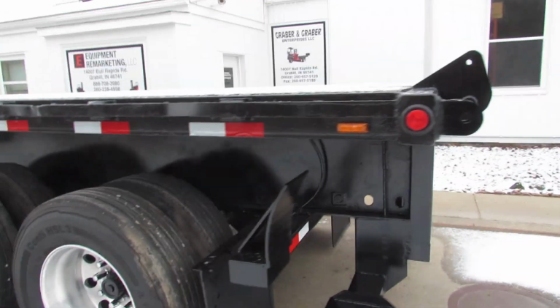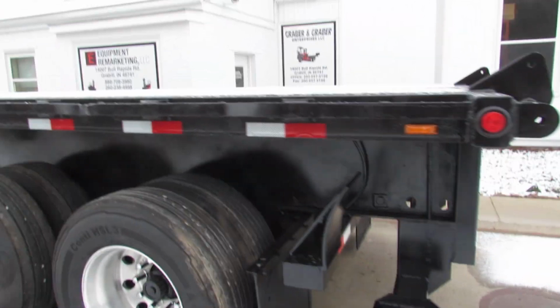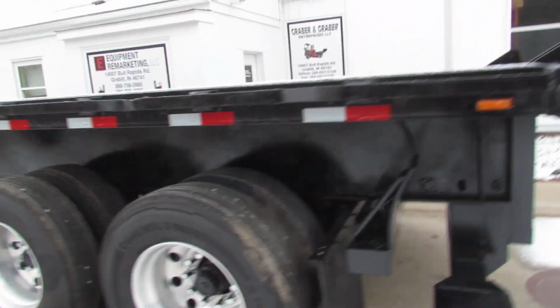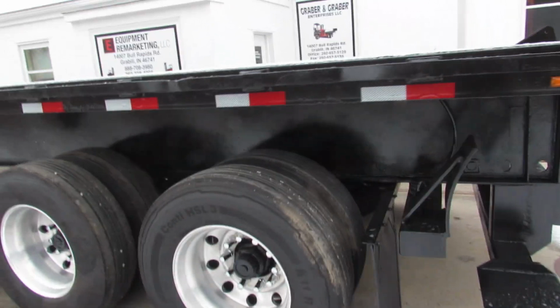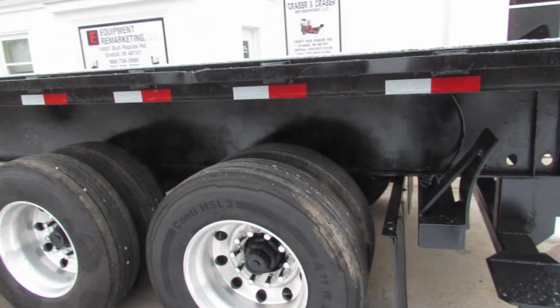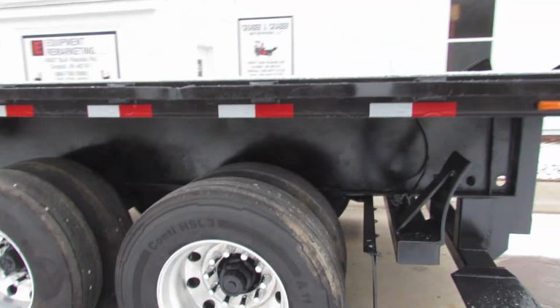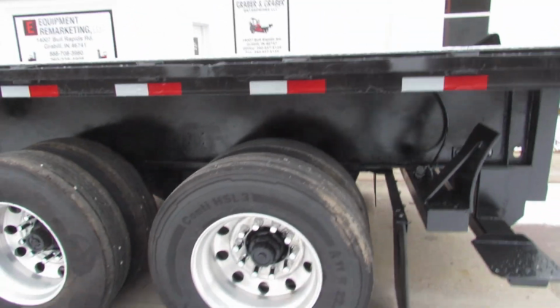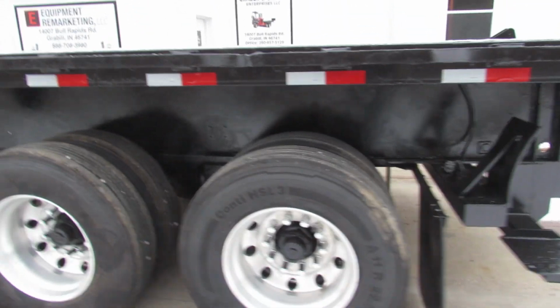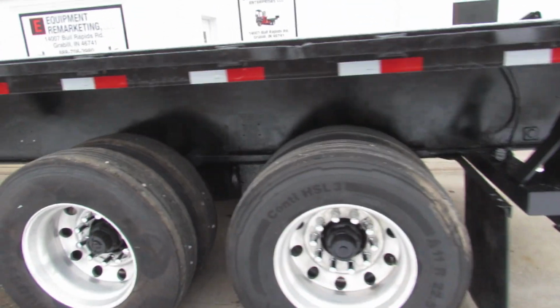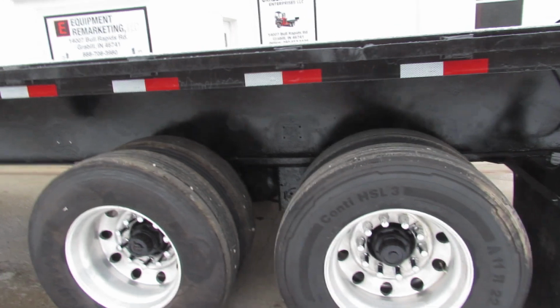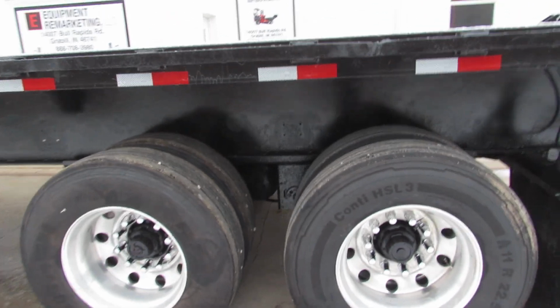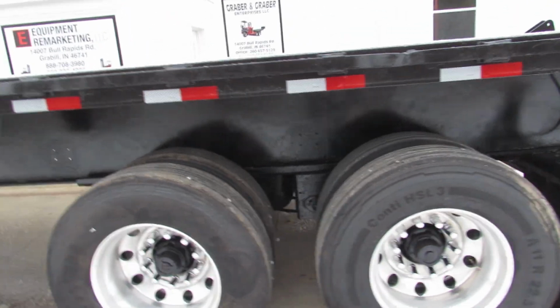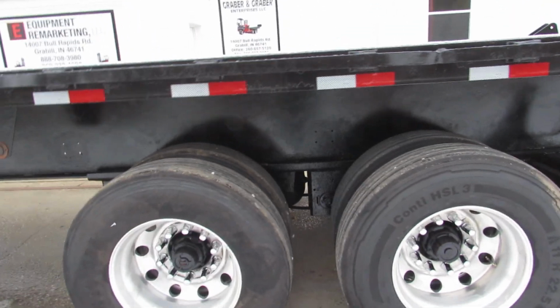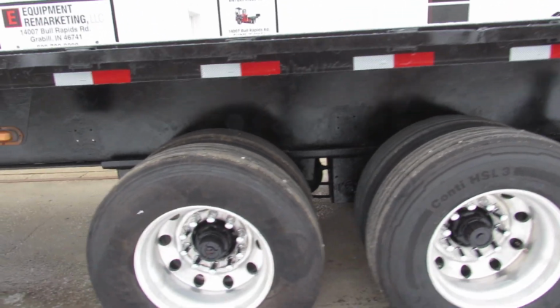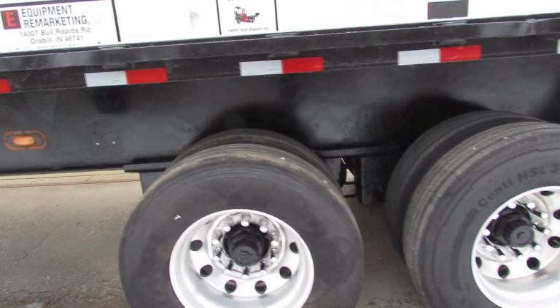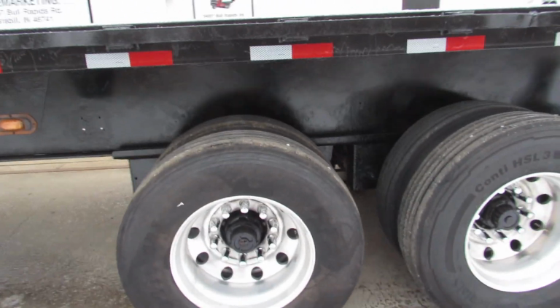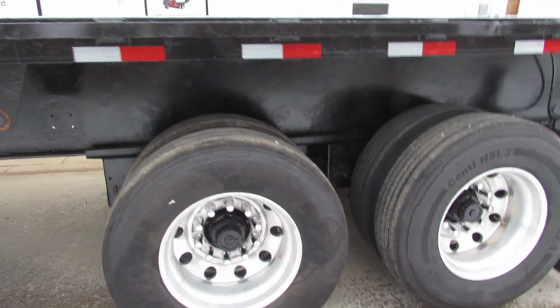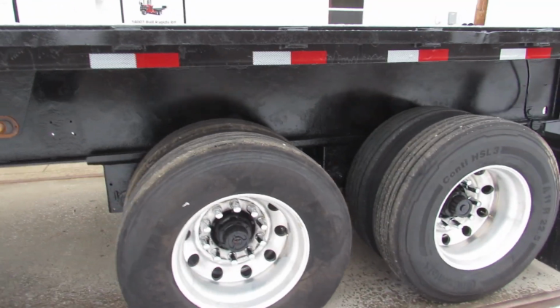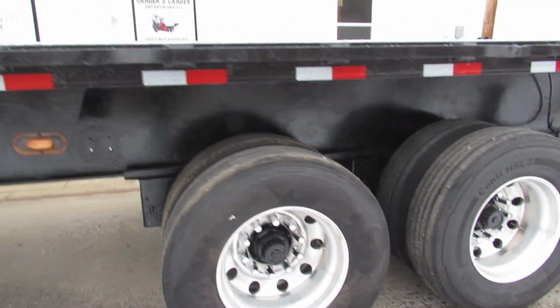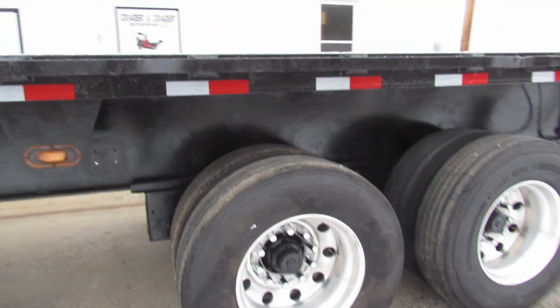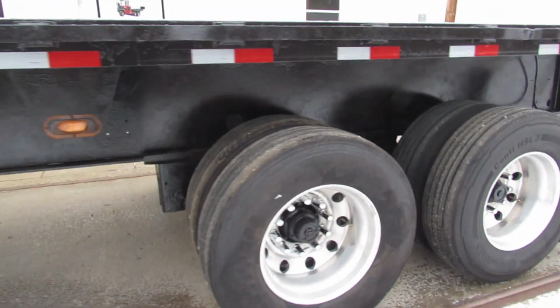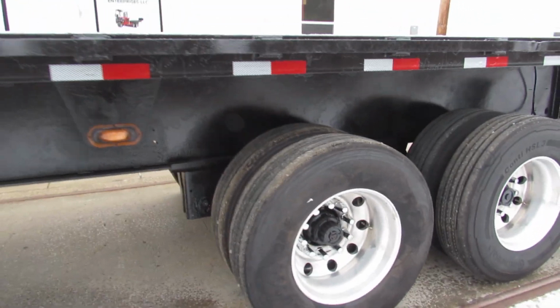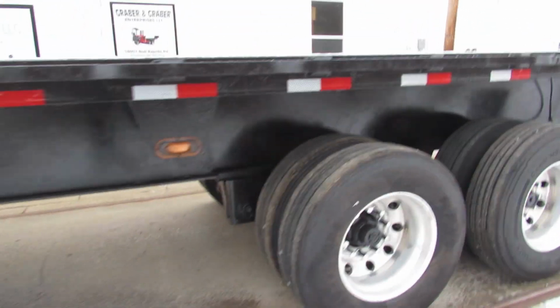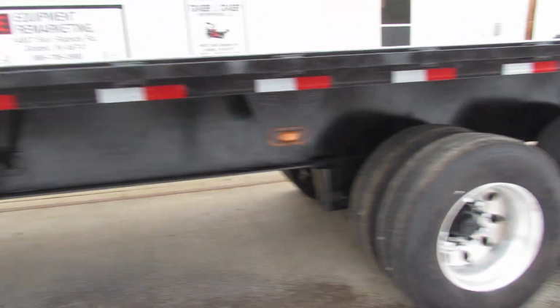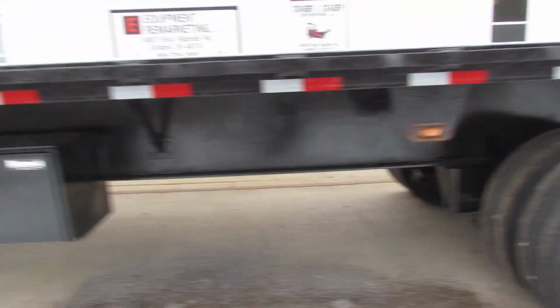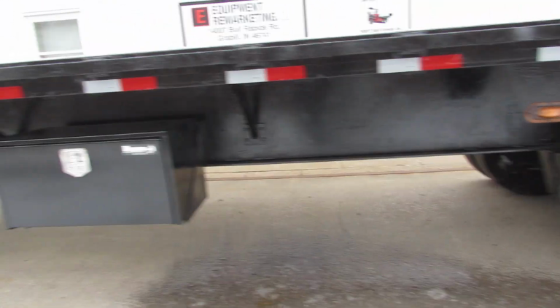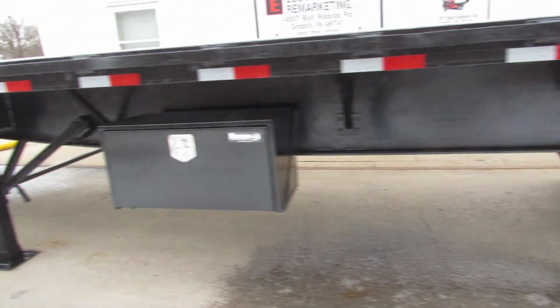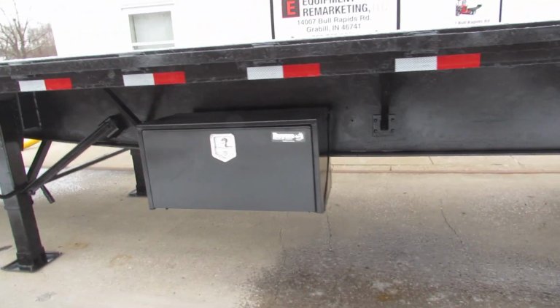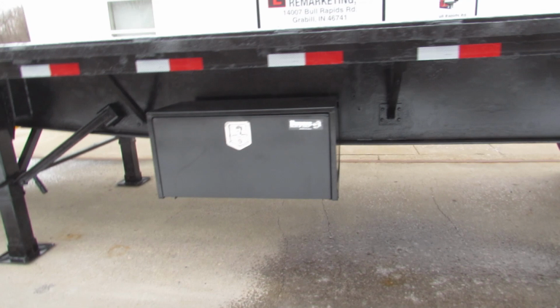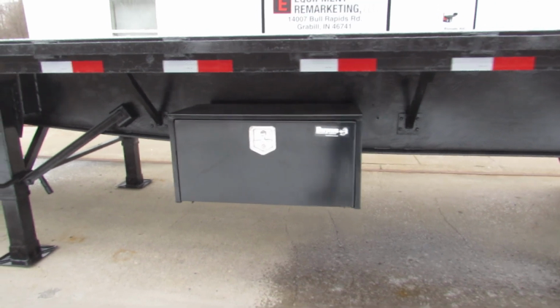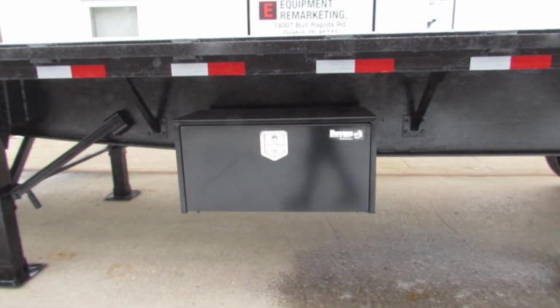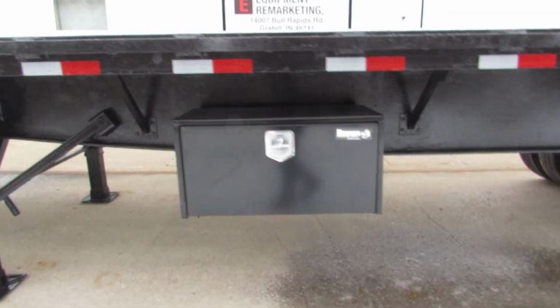As we come around to the driver's side, you'll find an 80% or better tire with an aluminum rim and a brand new buyer's toolbox.